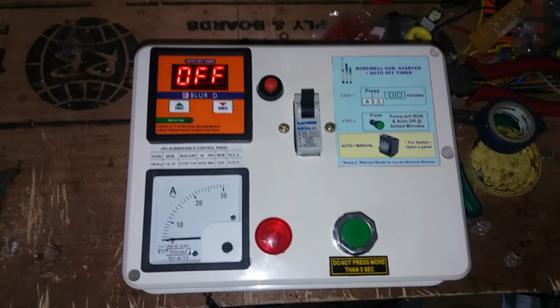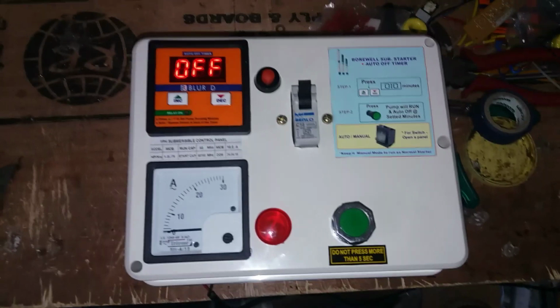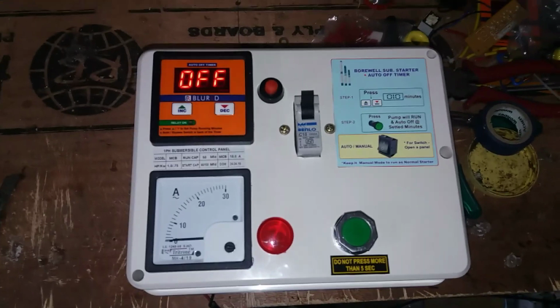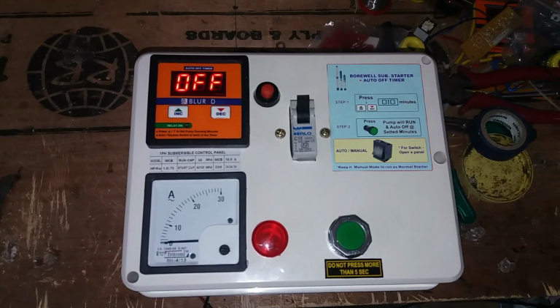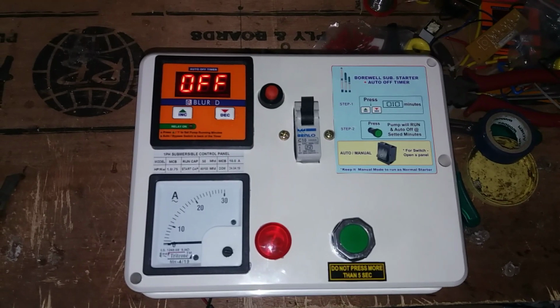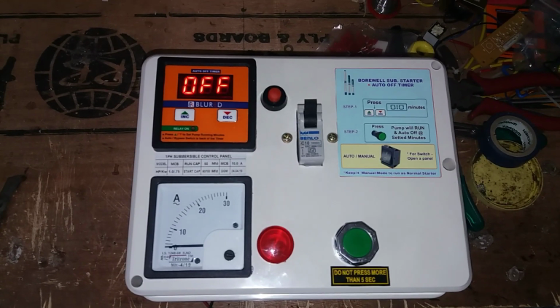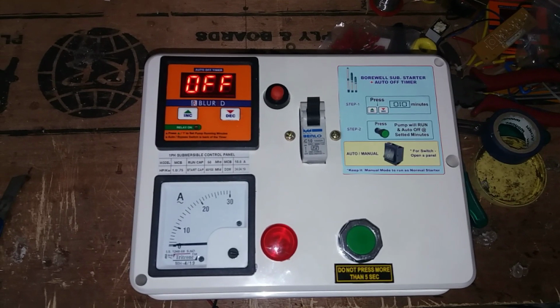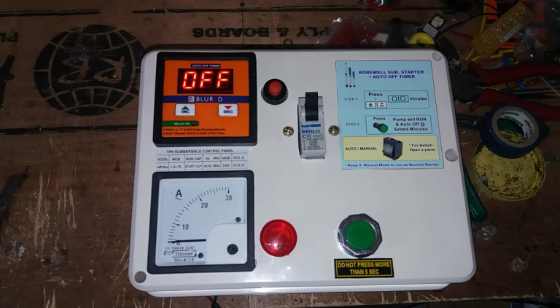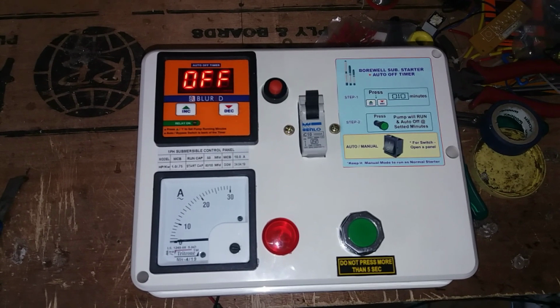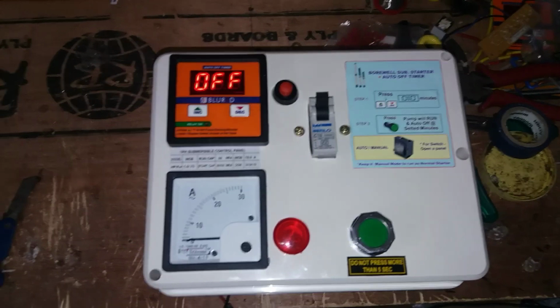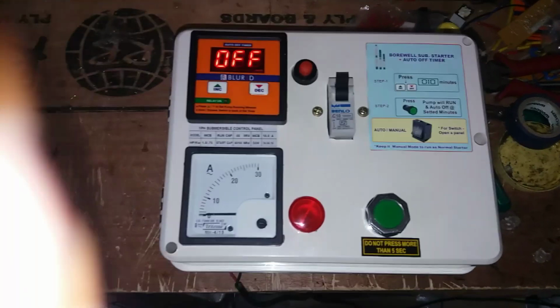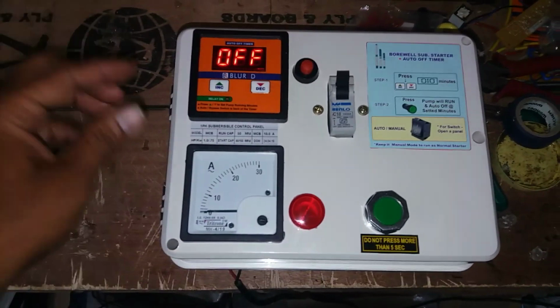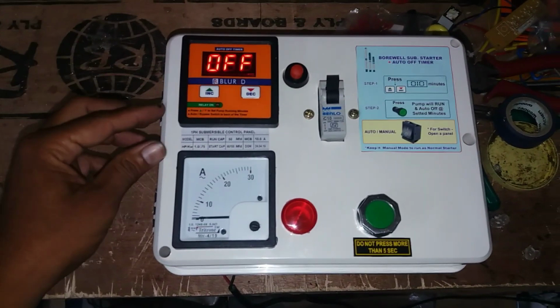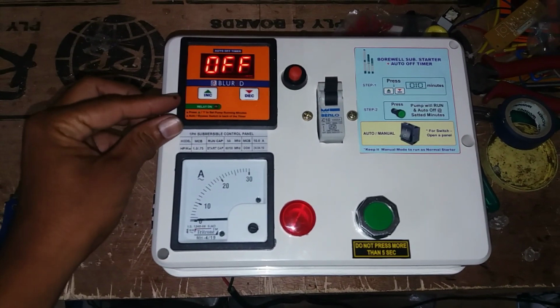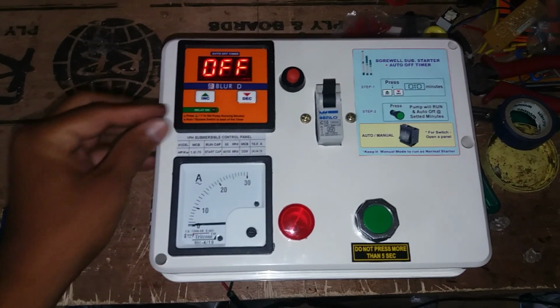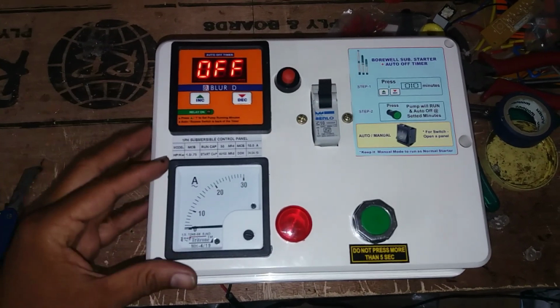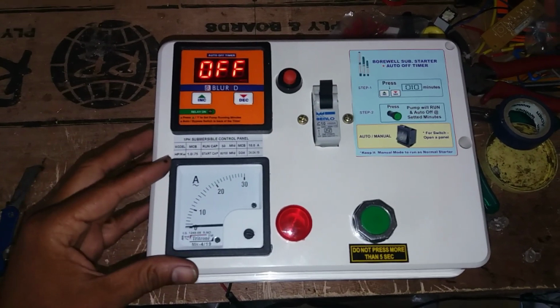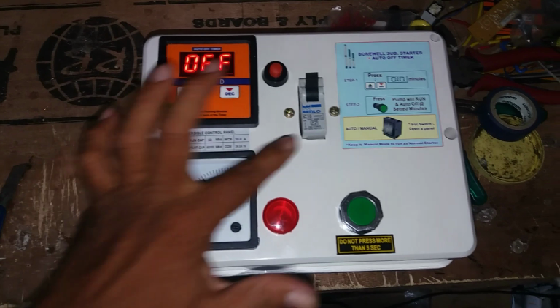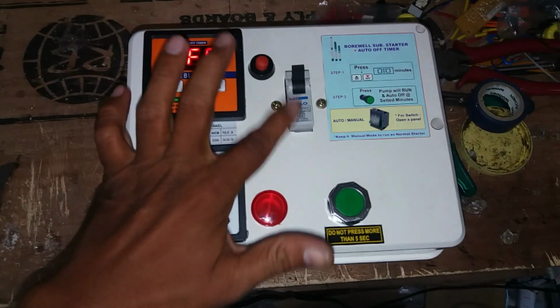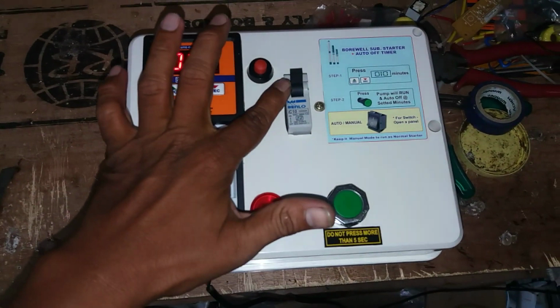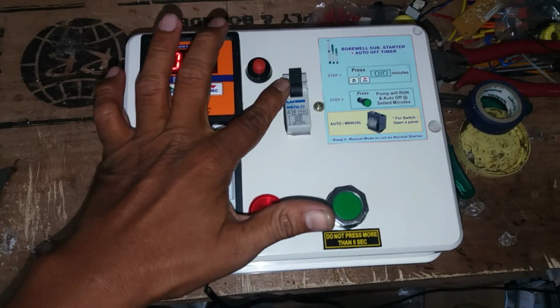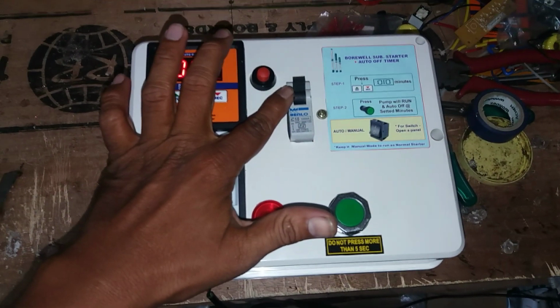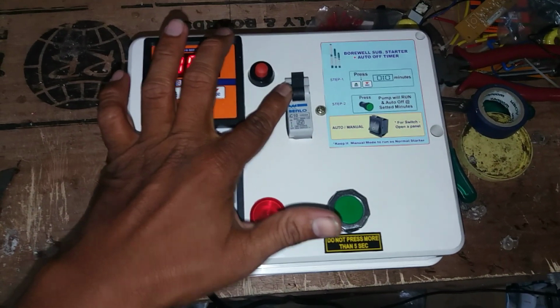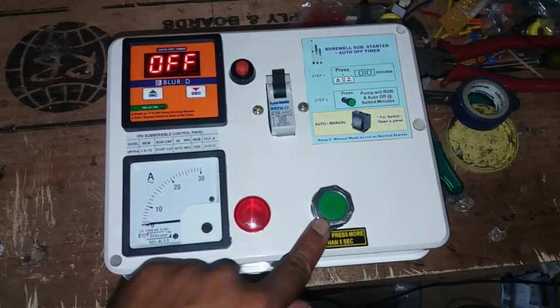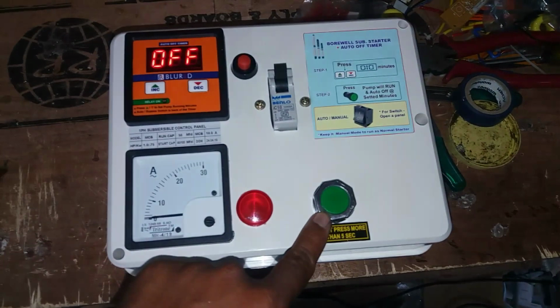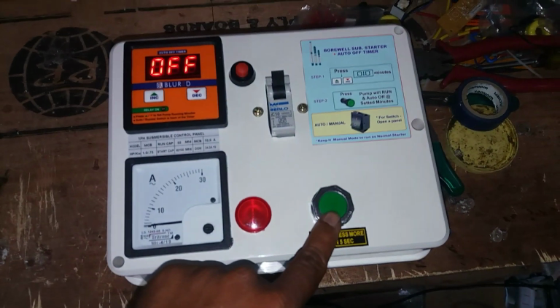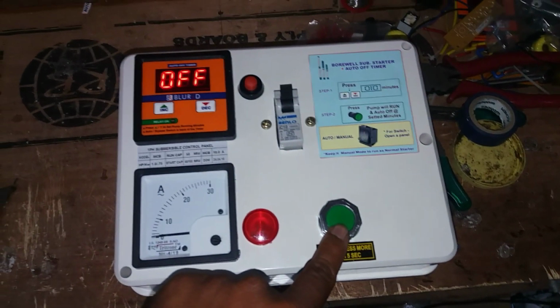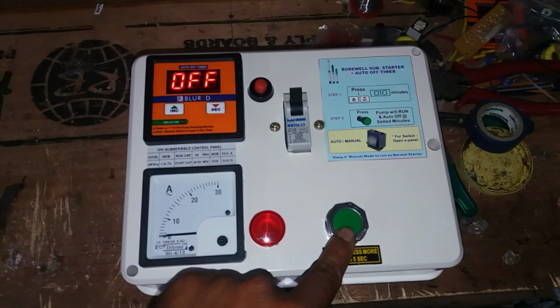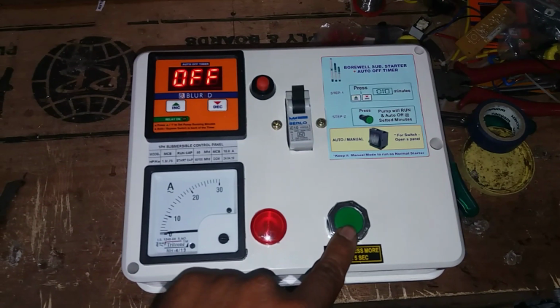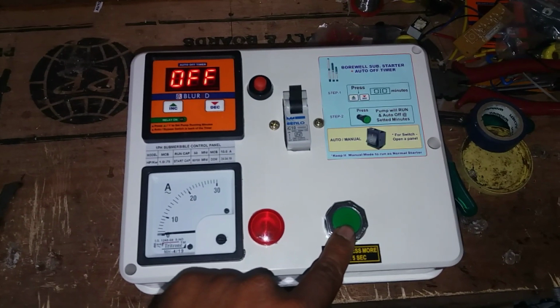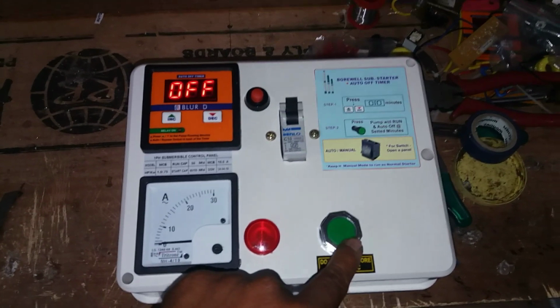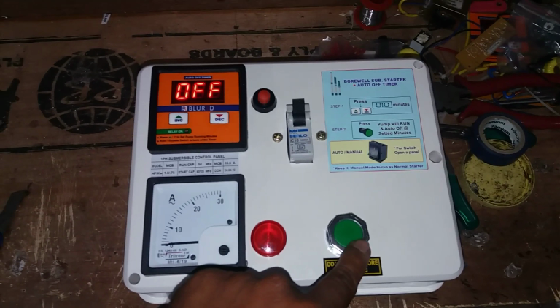This is a timer starter. If you have a timer starter, you will have an ultimatum. If you have a MCB run, you will have a tank fill.